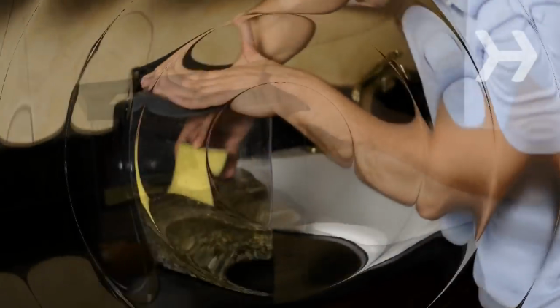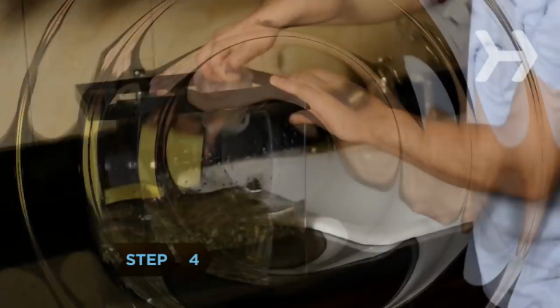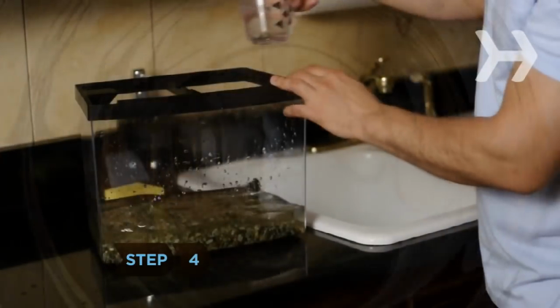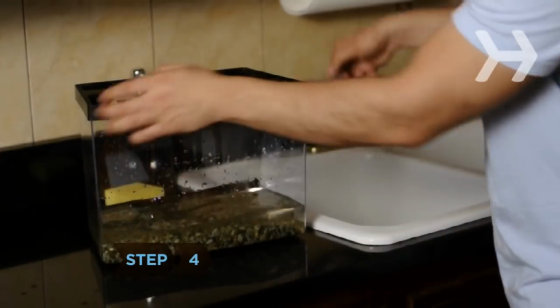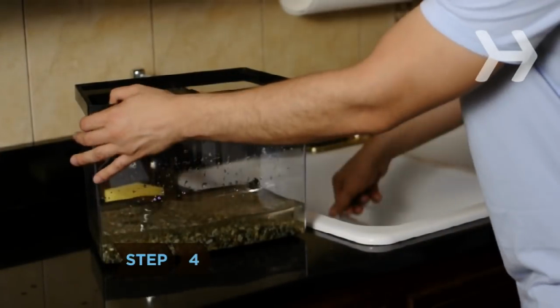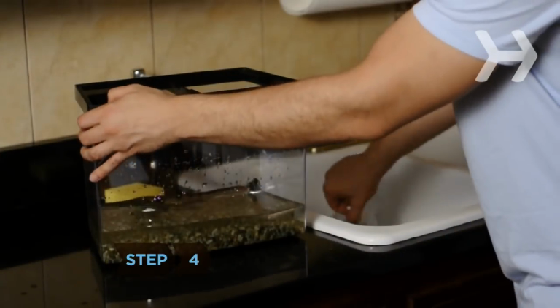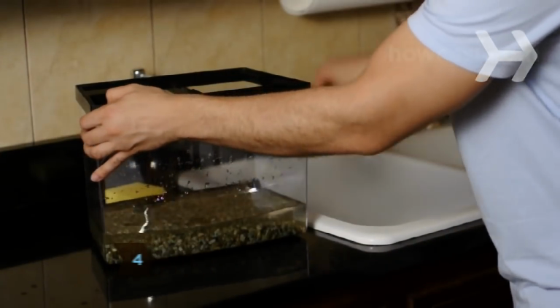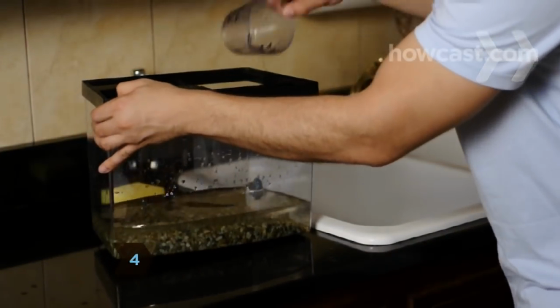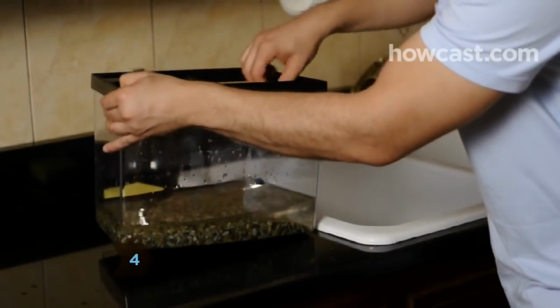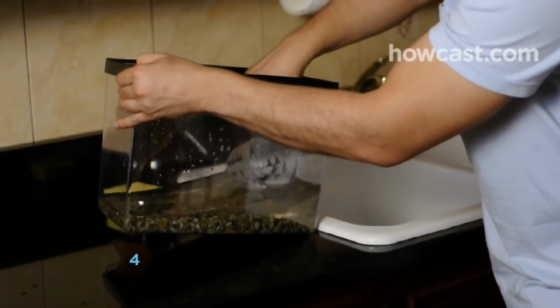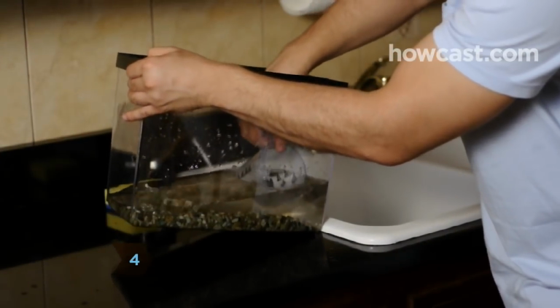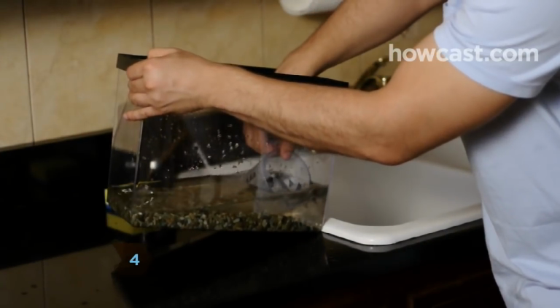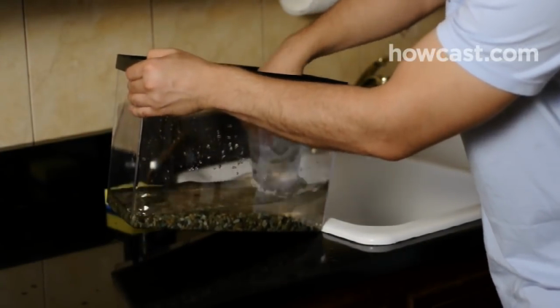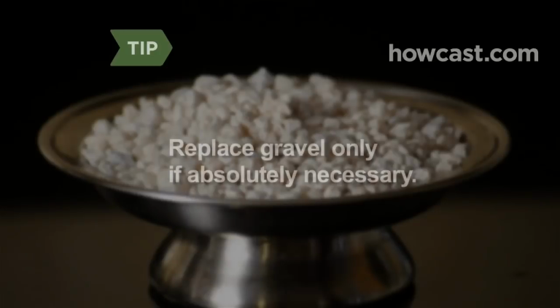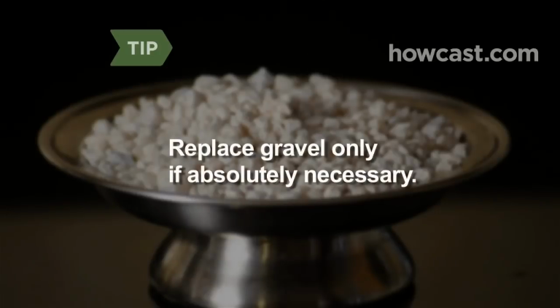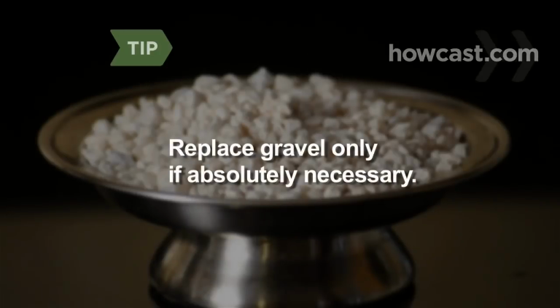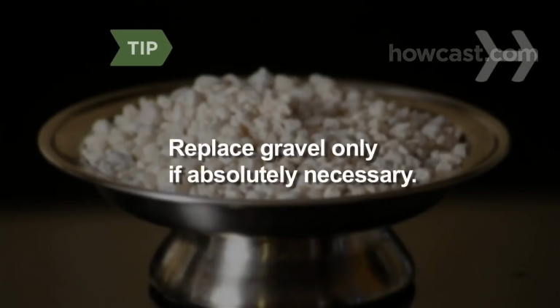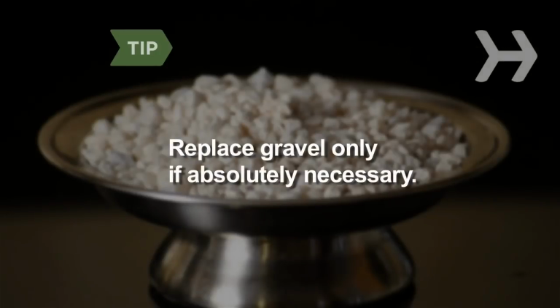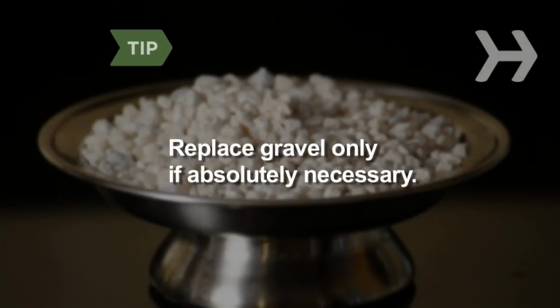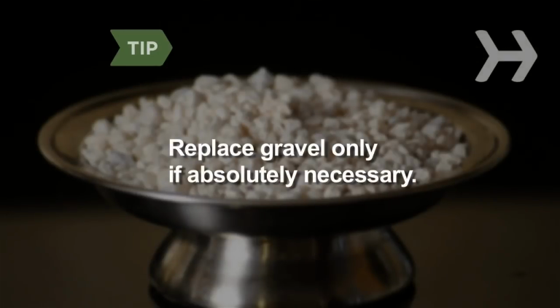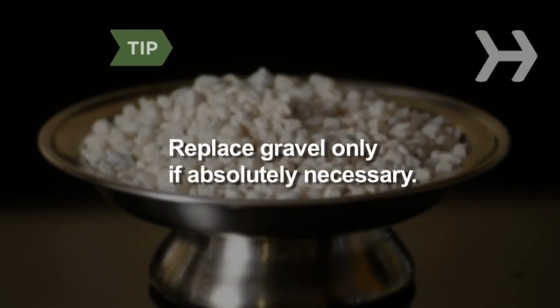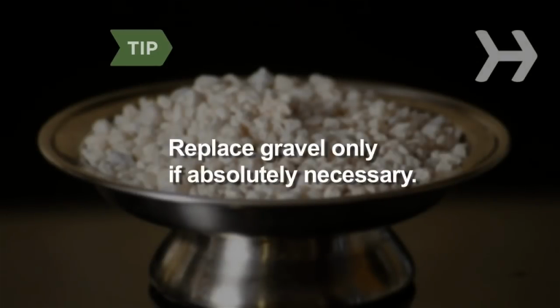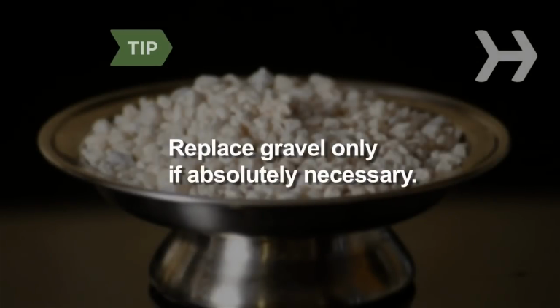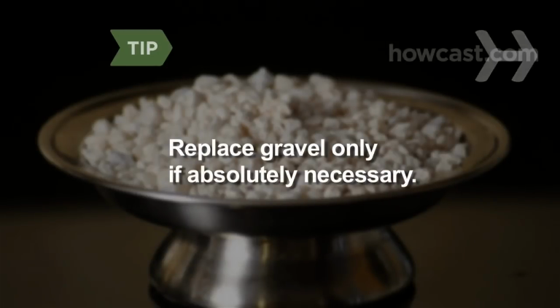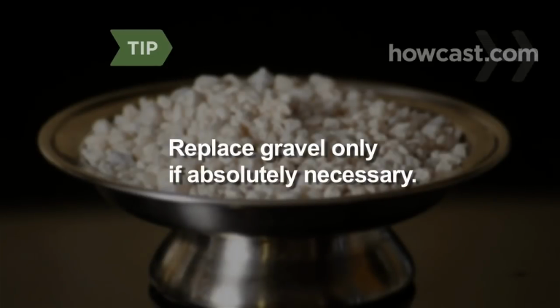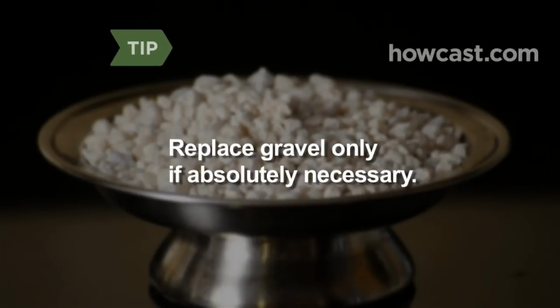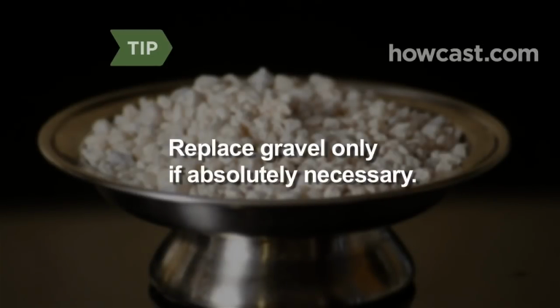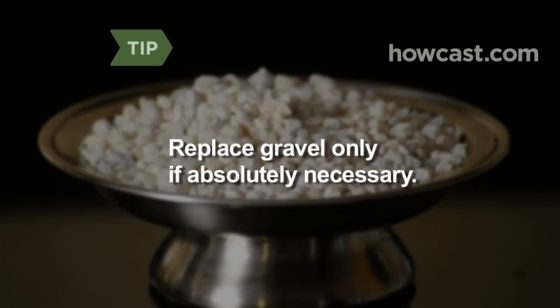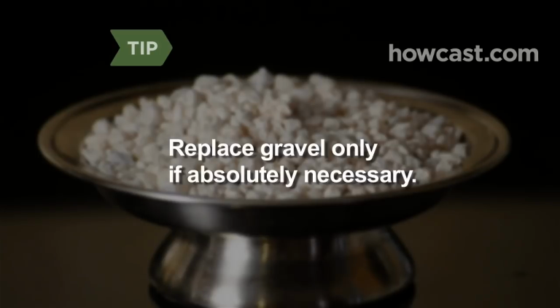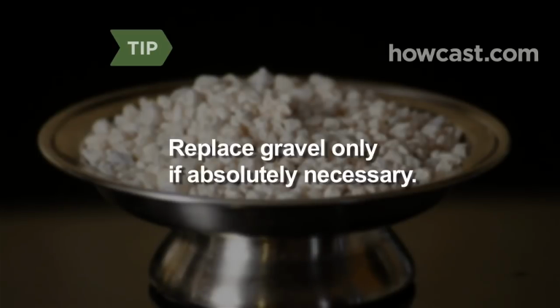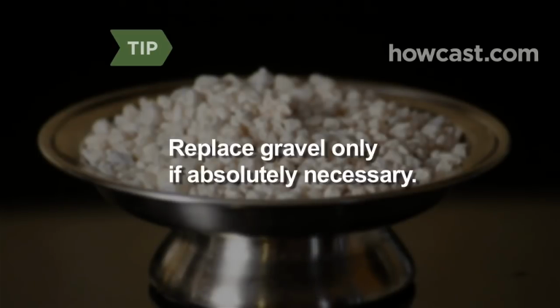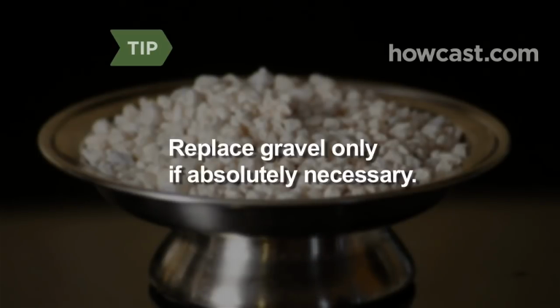Step 4: Scoop out the rest of the water until you get to the gravel at the bottom of the tank. Replace the gravel only if absolutely necessary. The fish need a stable environment, so some remaining bacteria is good for them.